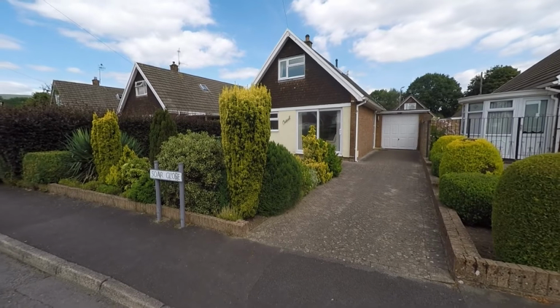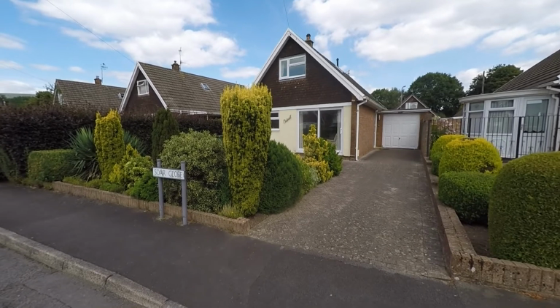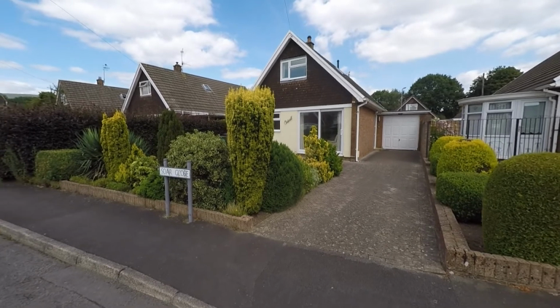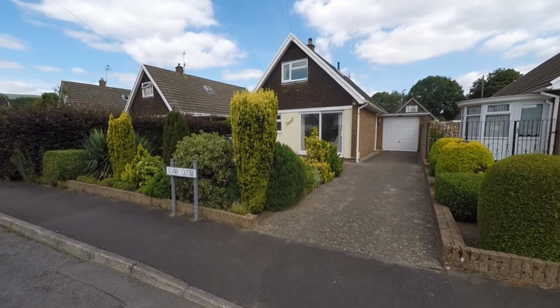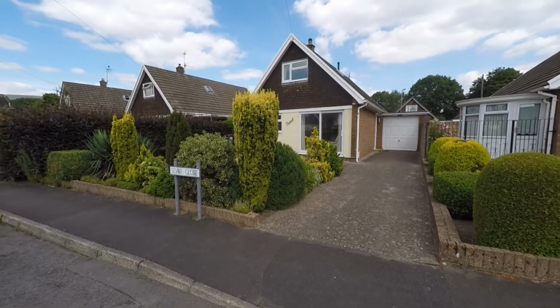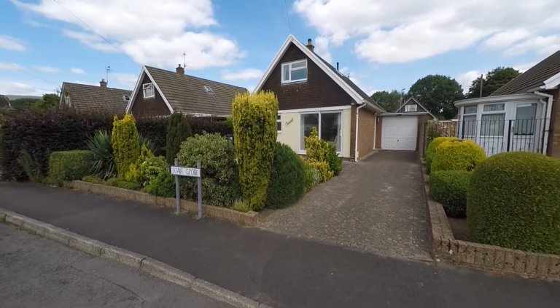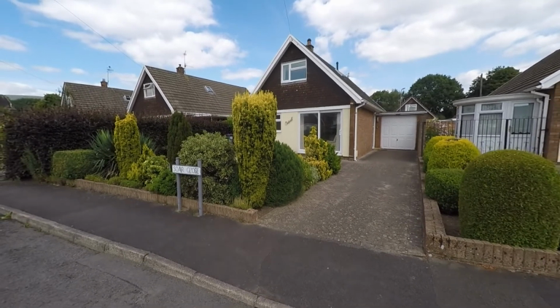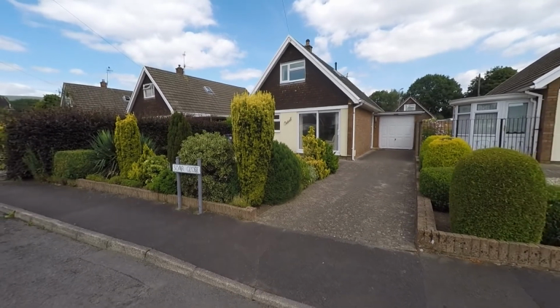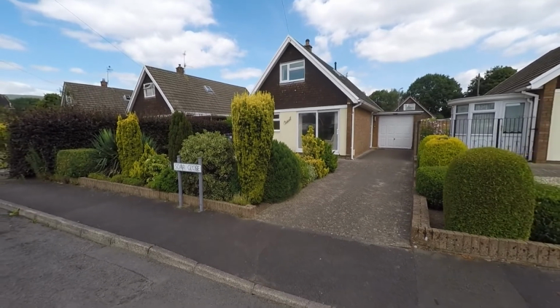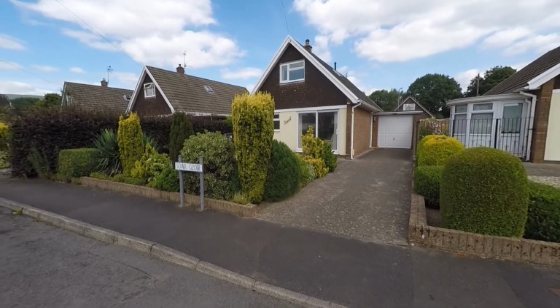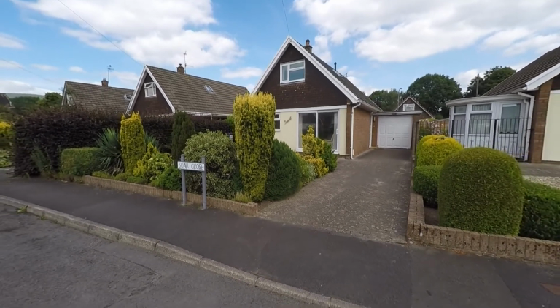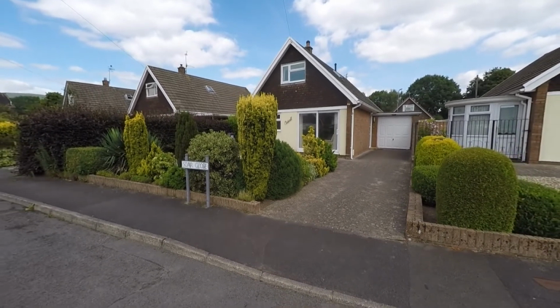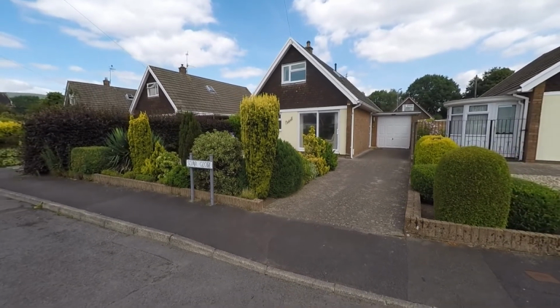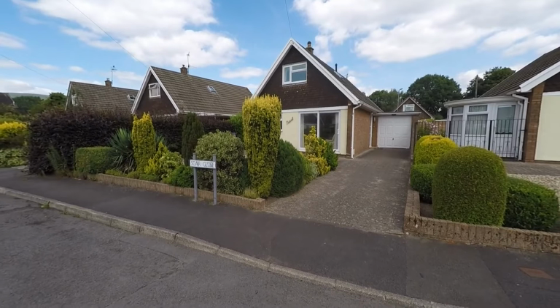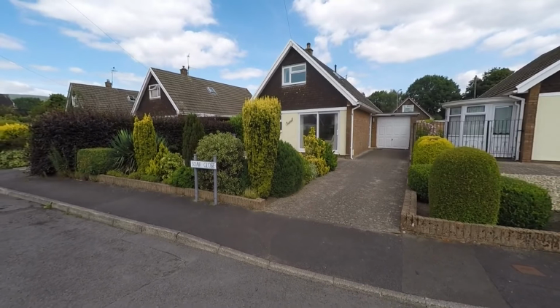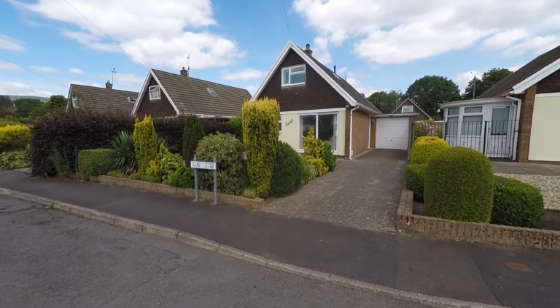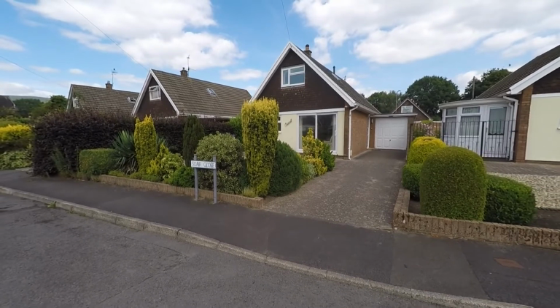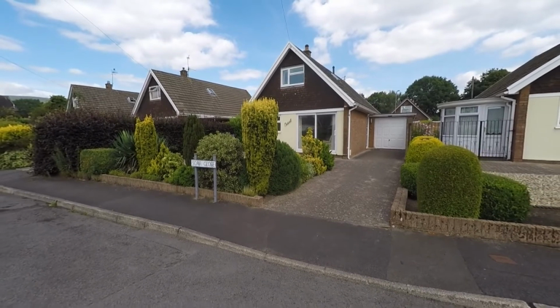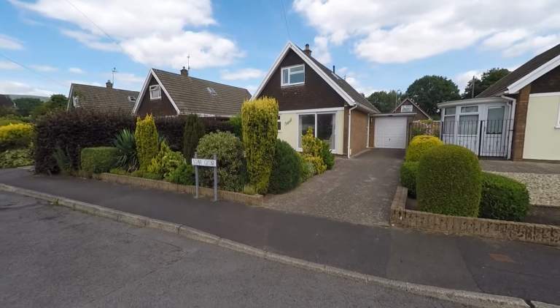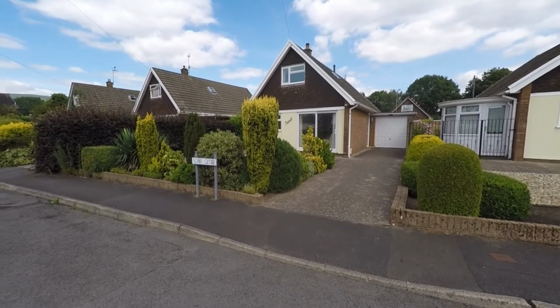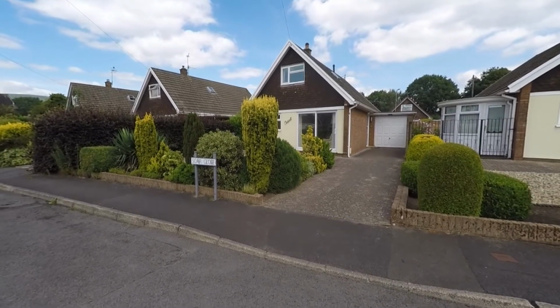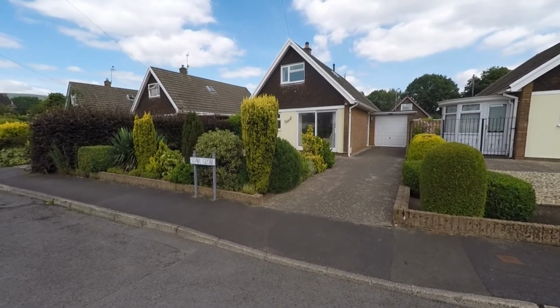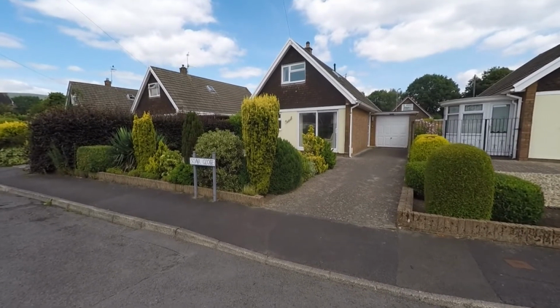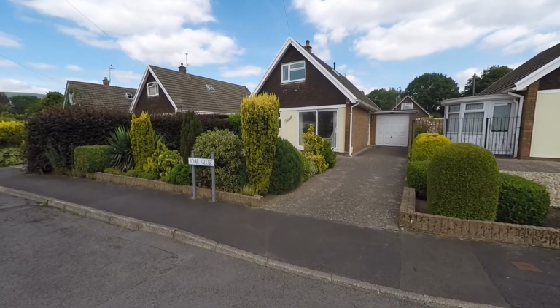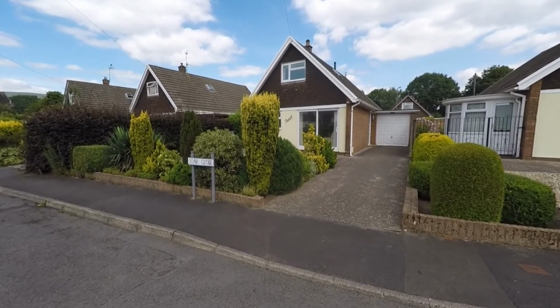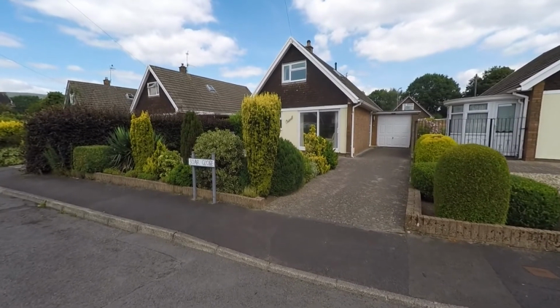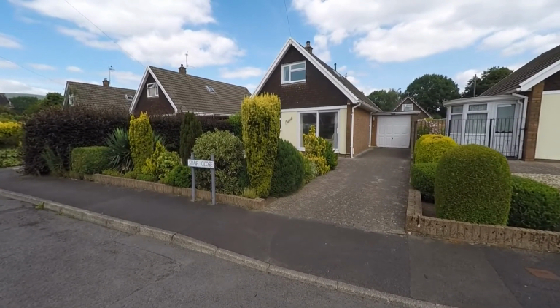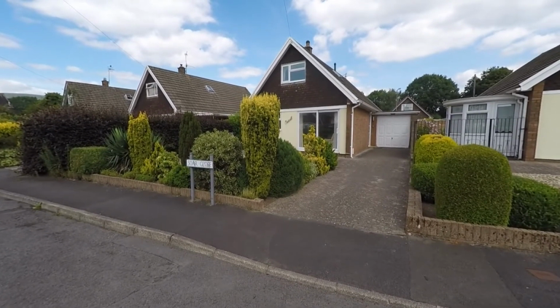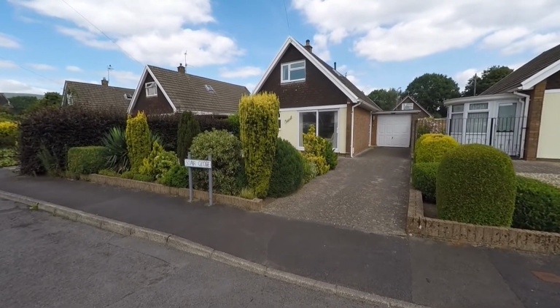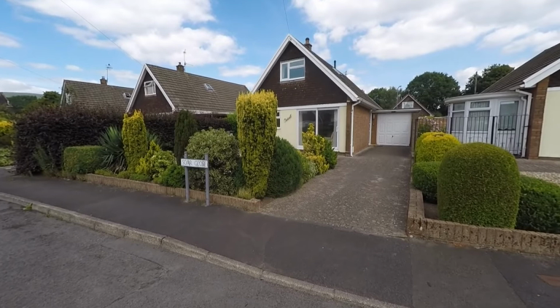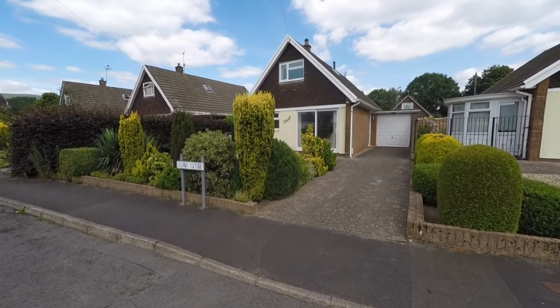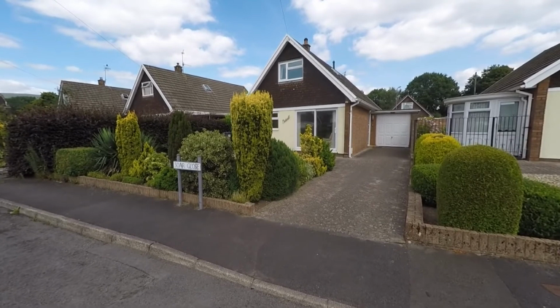Welcome to this video tour of this spacious four double bedroom detached dormer bungalow situated within a desirable residential area and a sought-after location here within Cumbria.